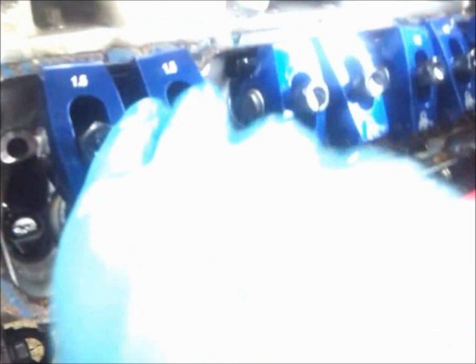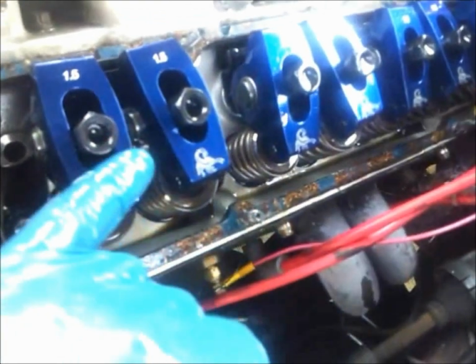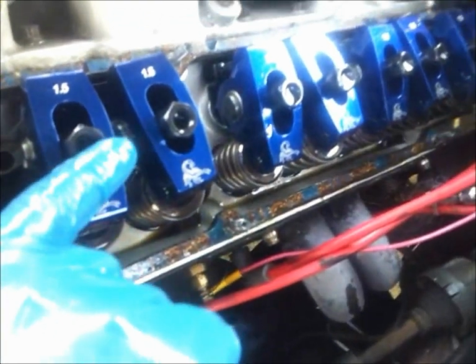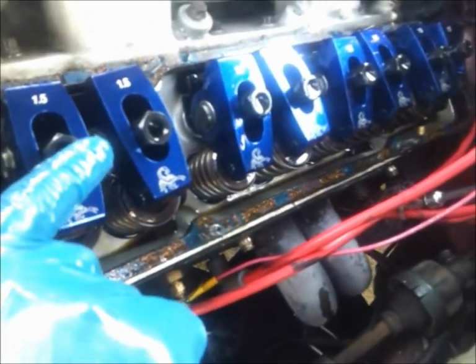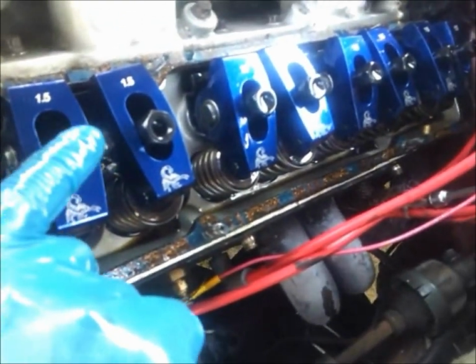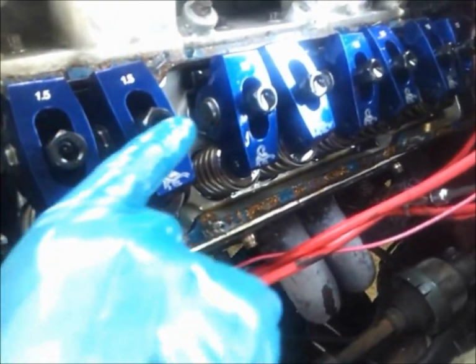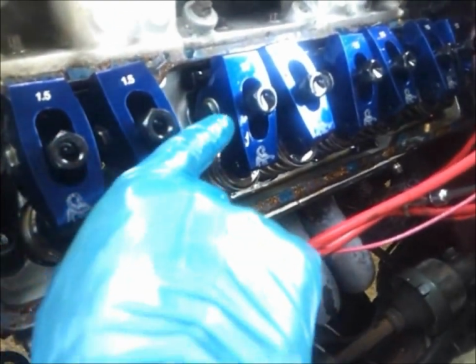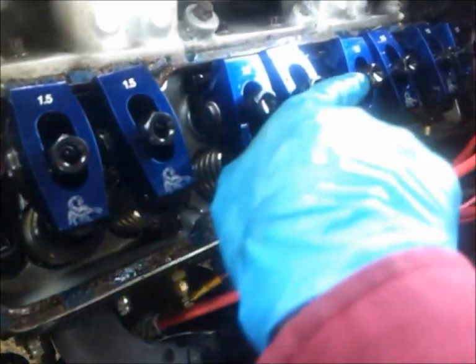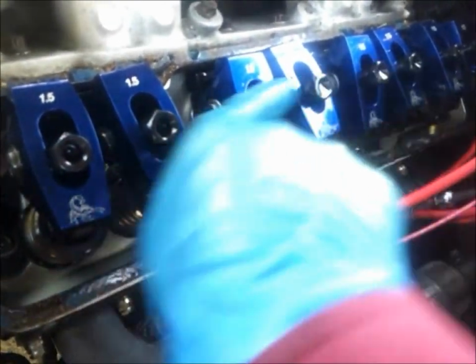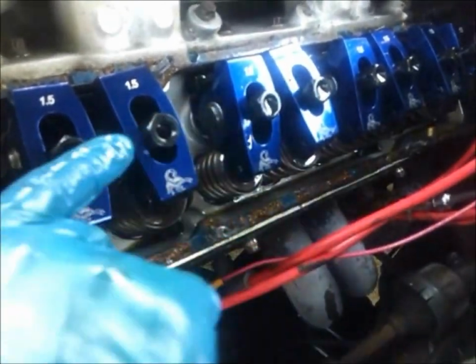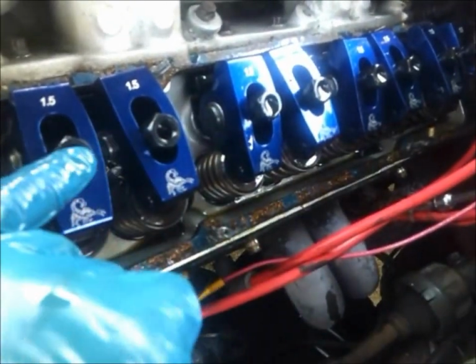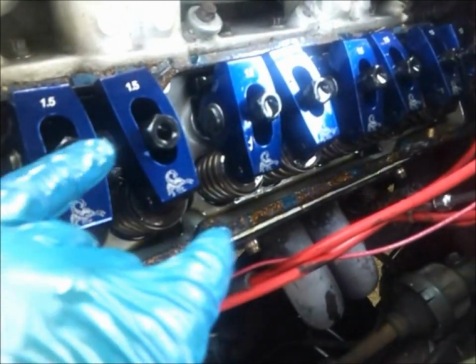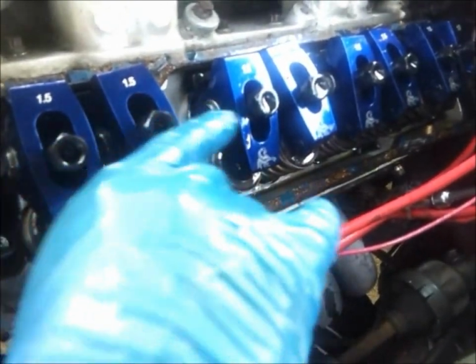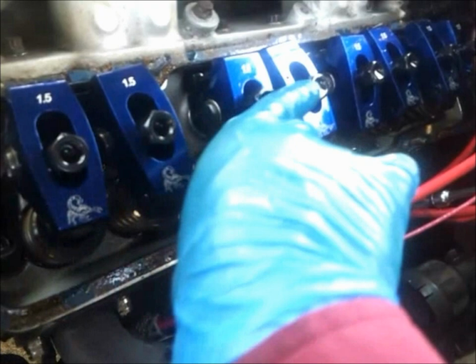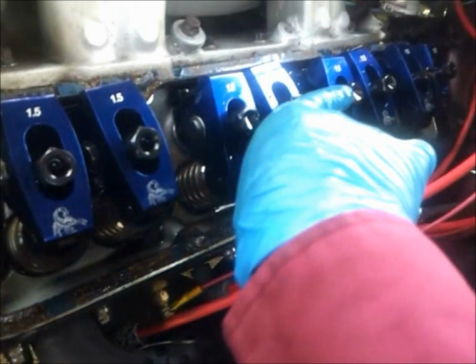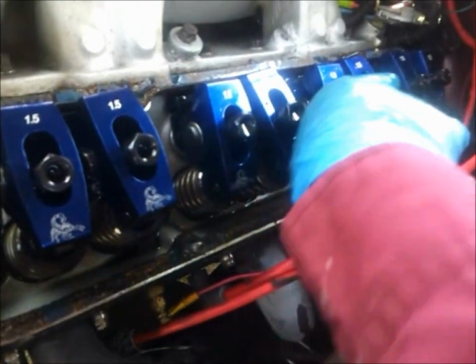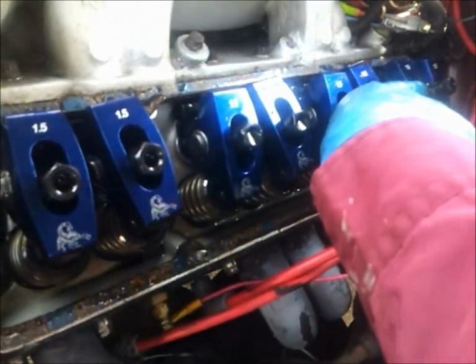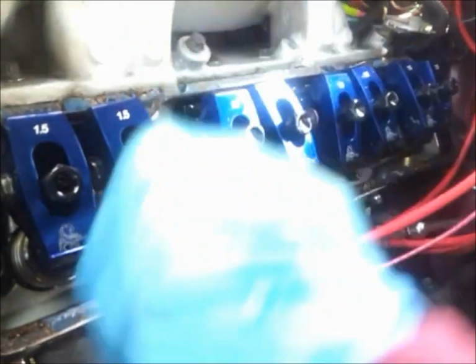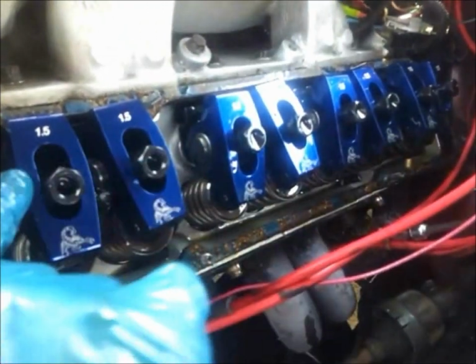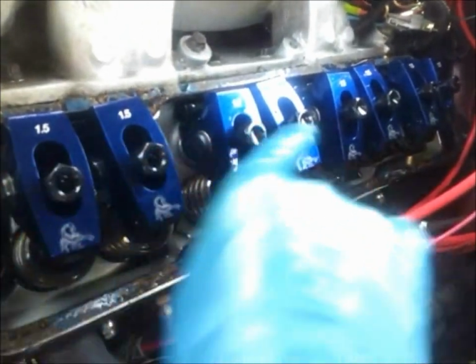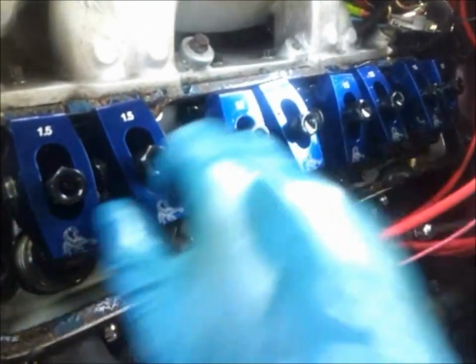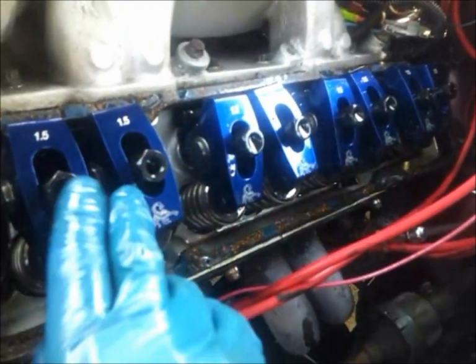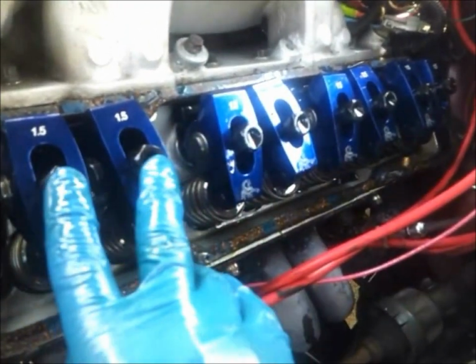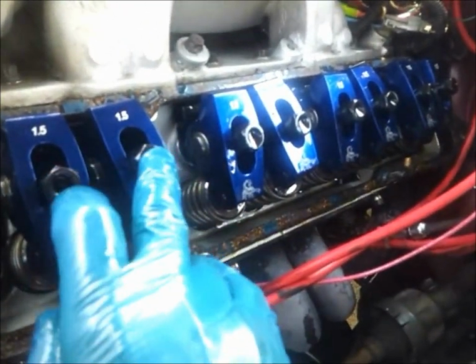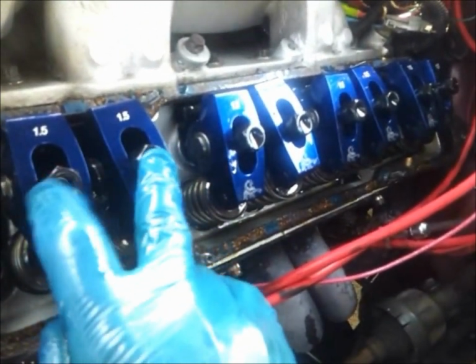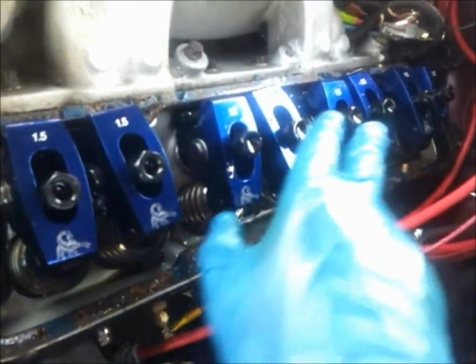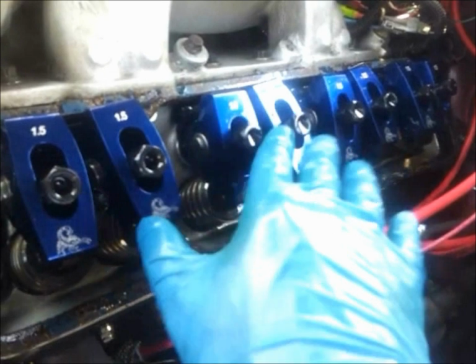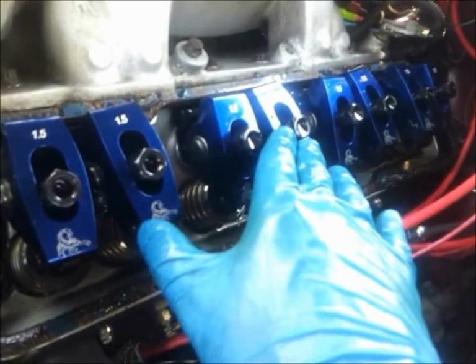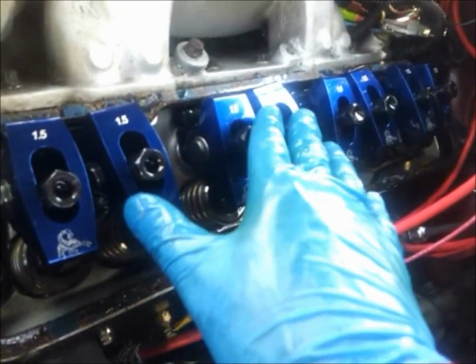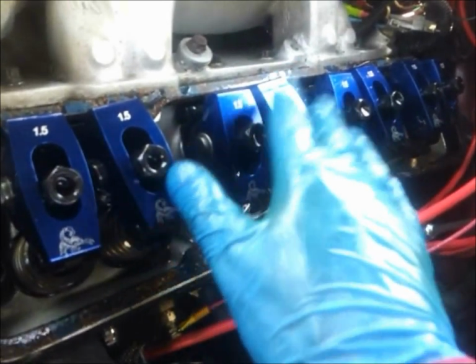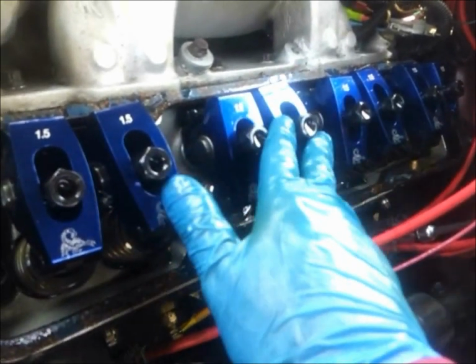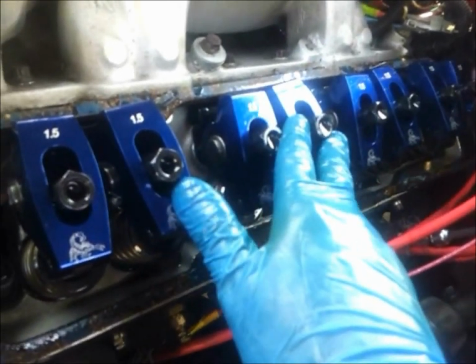Another thing to double check that your actual adjustments are all good: these should be all pretty much the same height and the same turns in. If not, then something's not correctly adjusted.